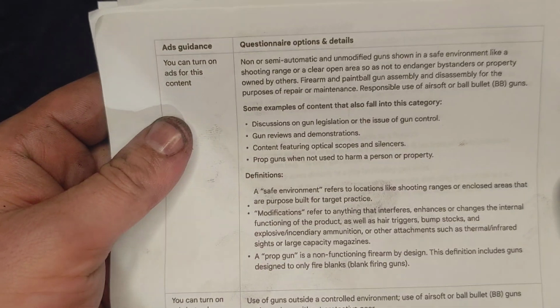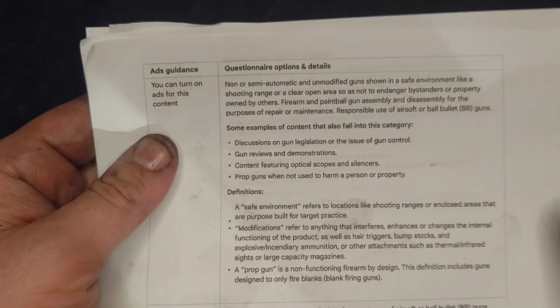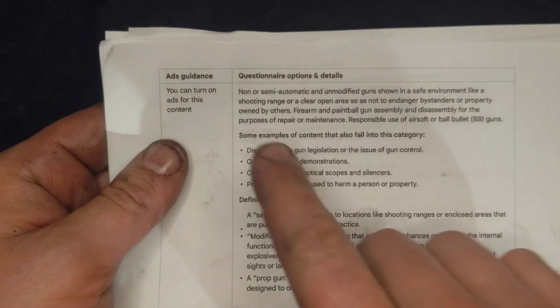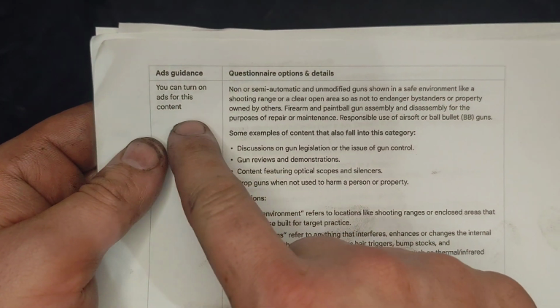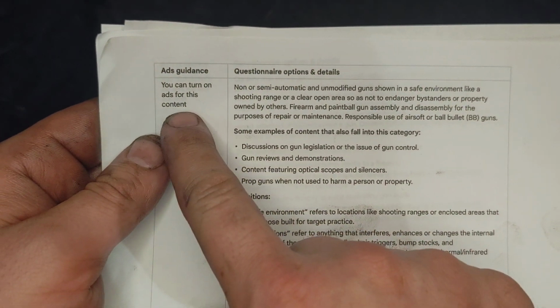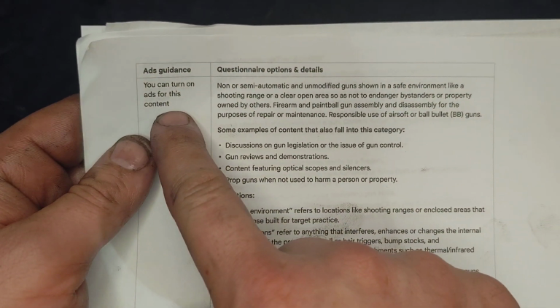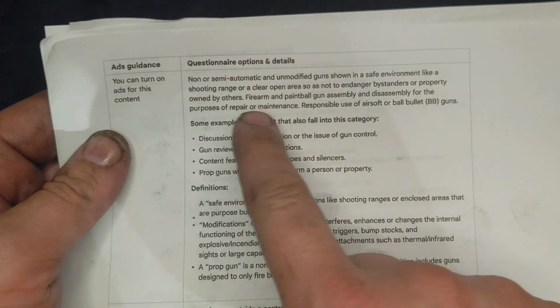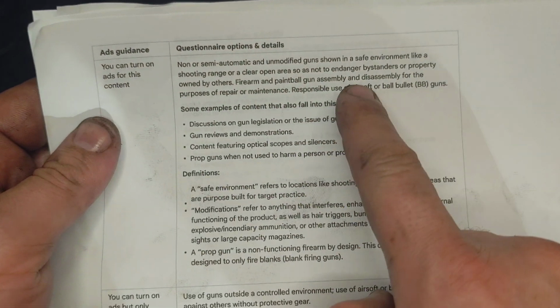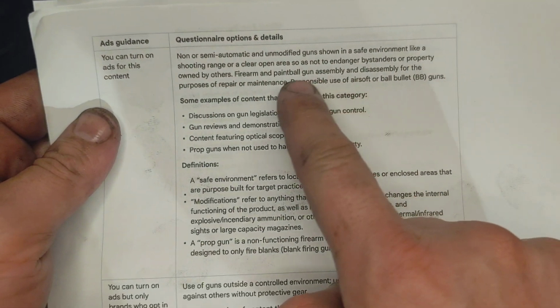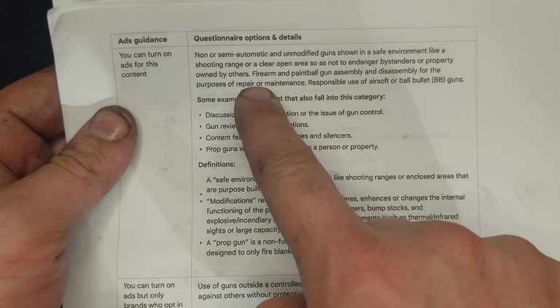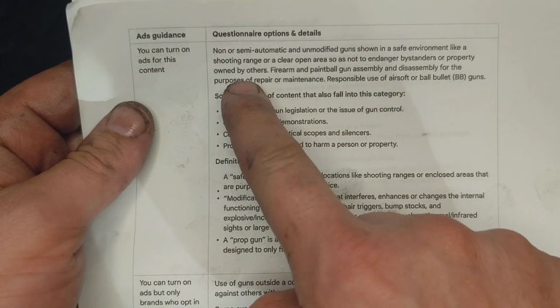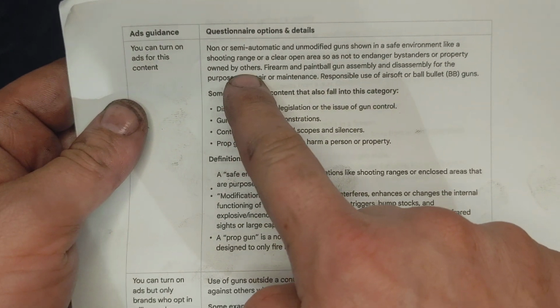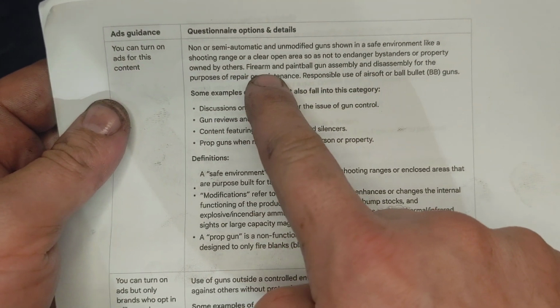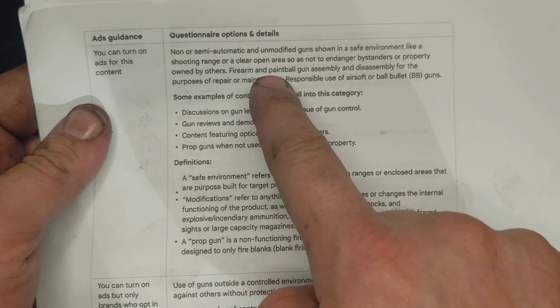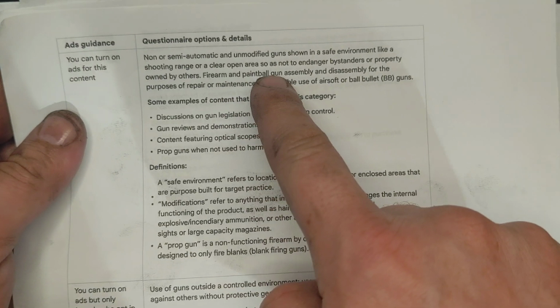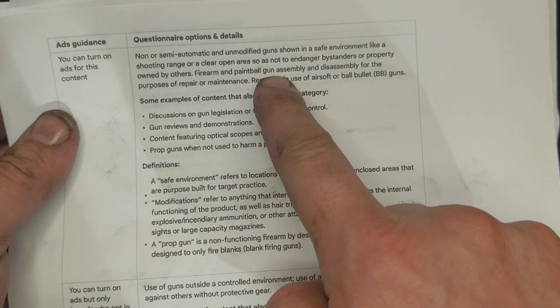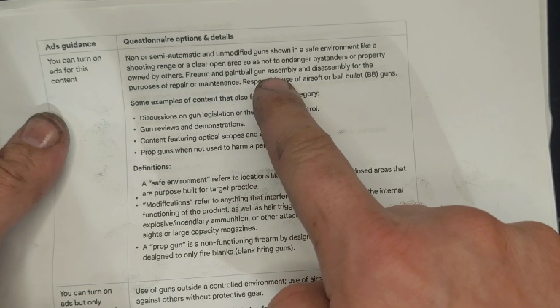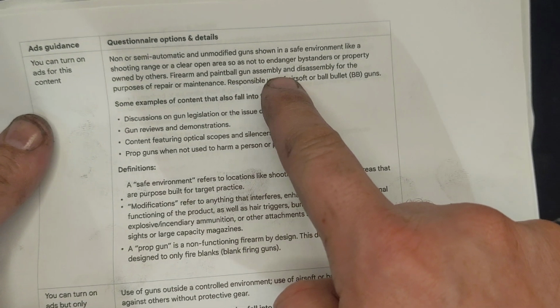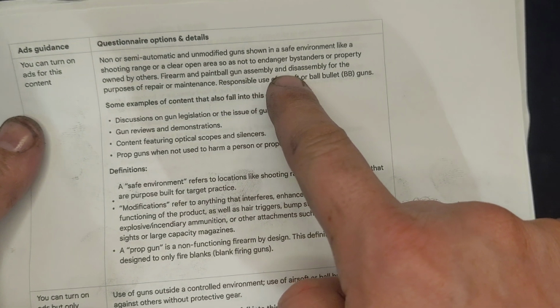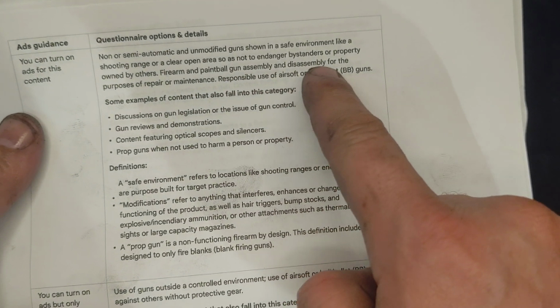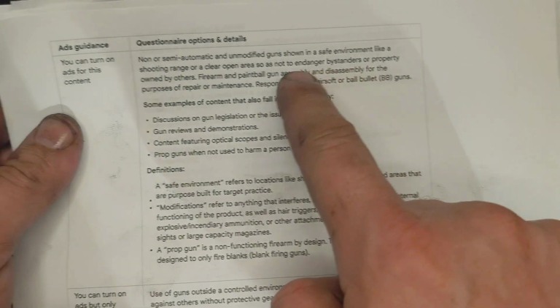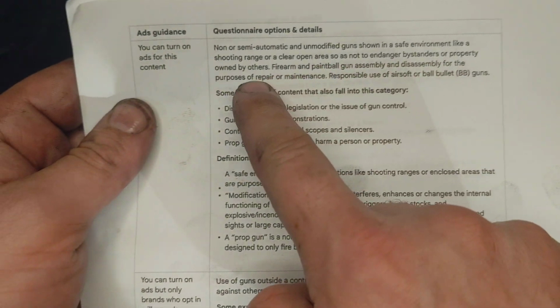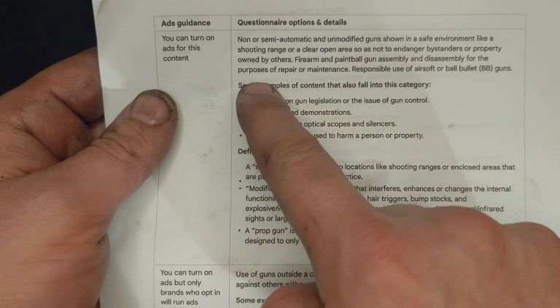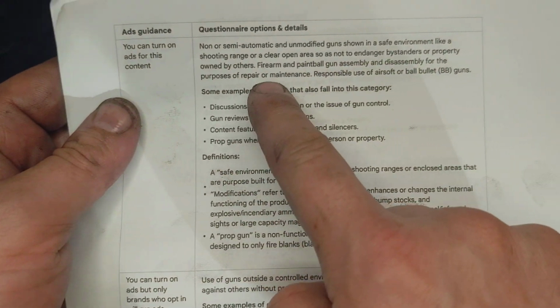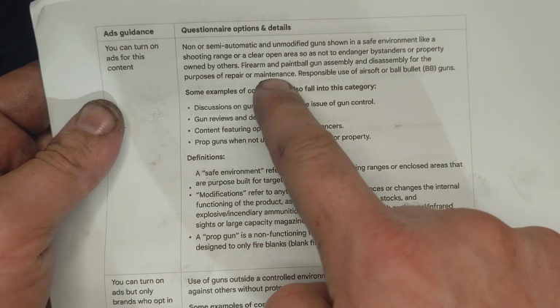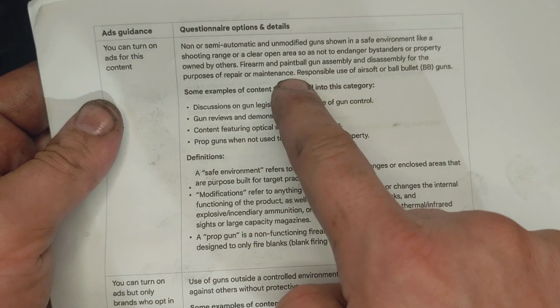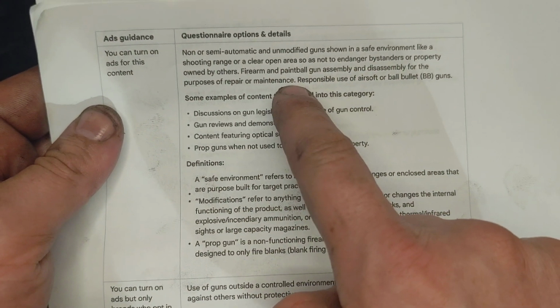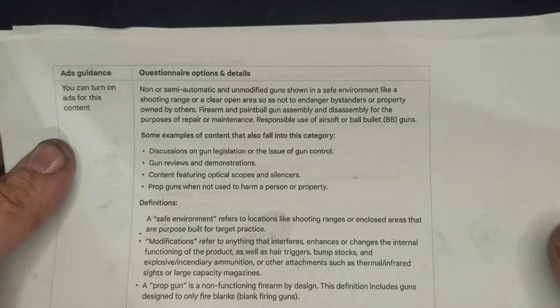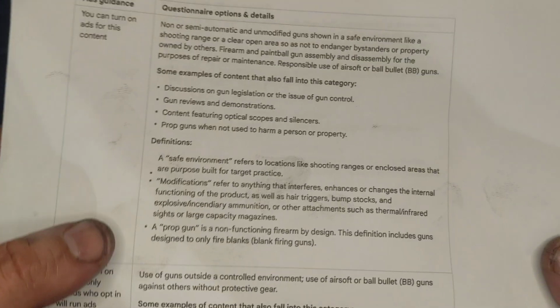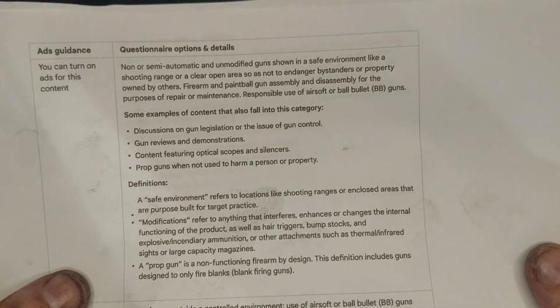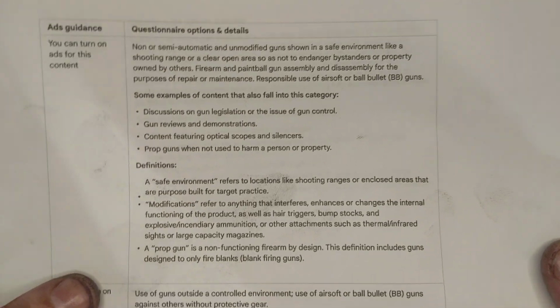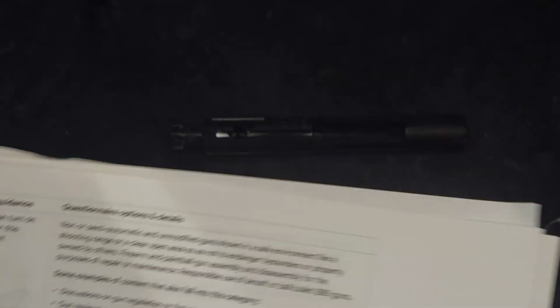What I'm doing complies with your policy right here because firearms and paintball gun assembly and disassembly for the purpose of repair or maintenance. So don't demonetize me.